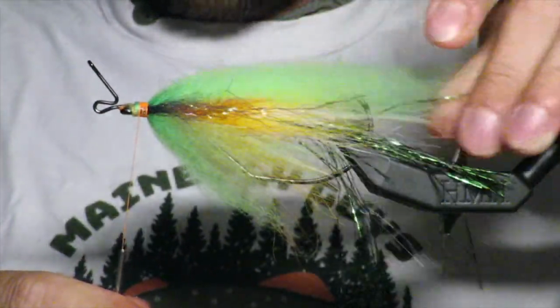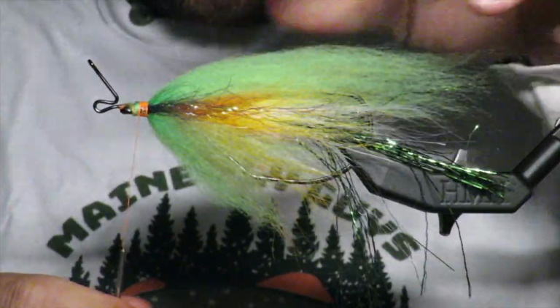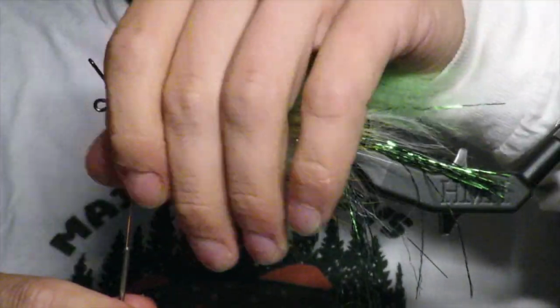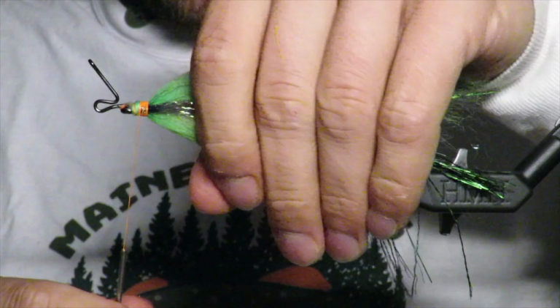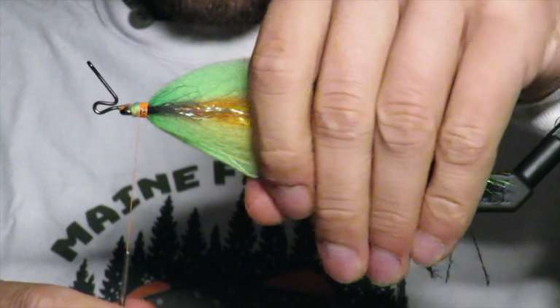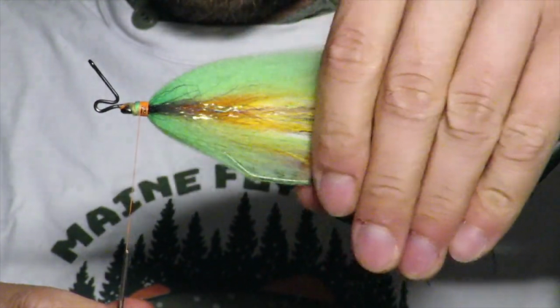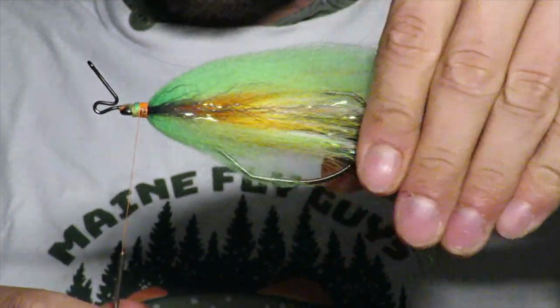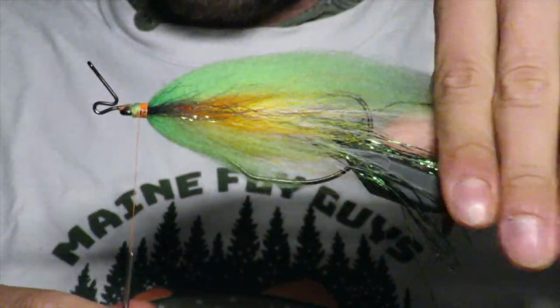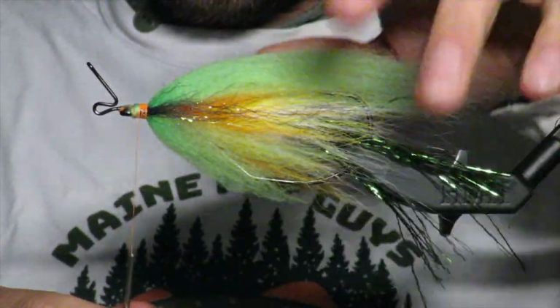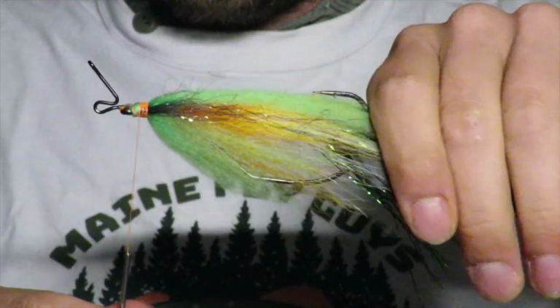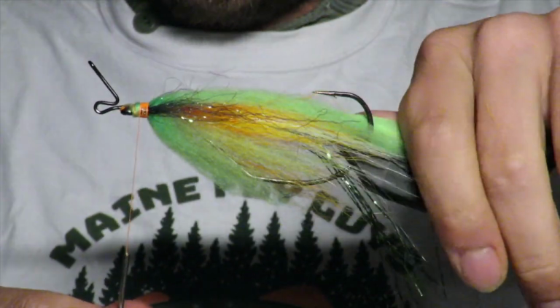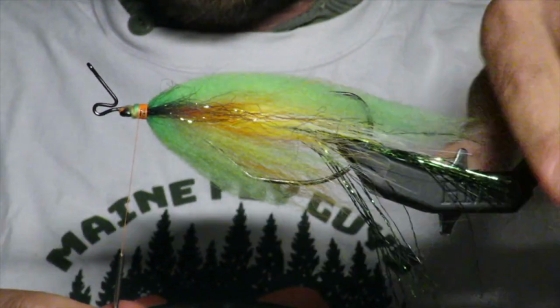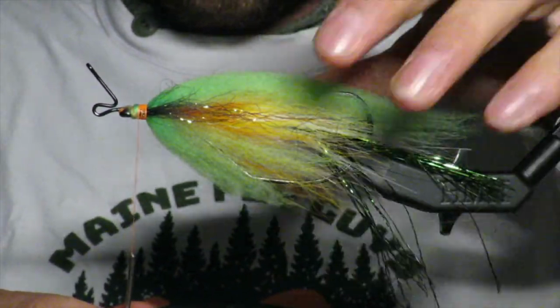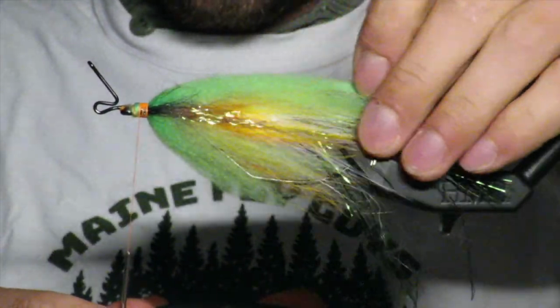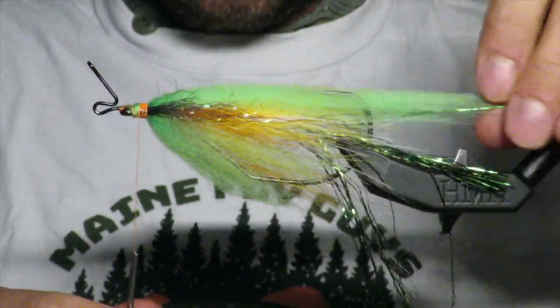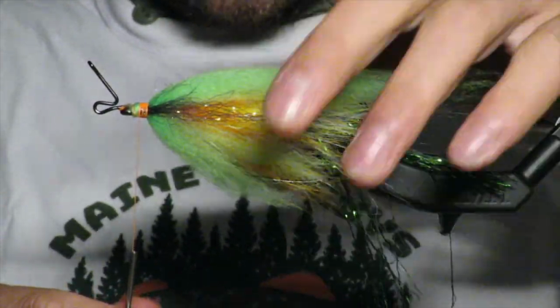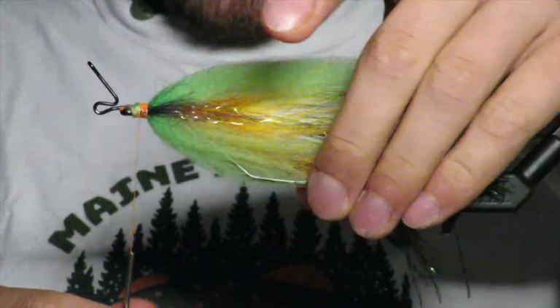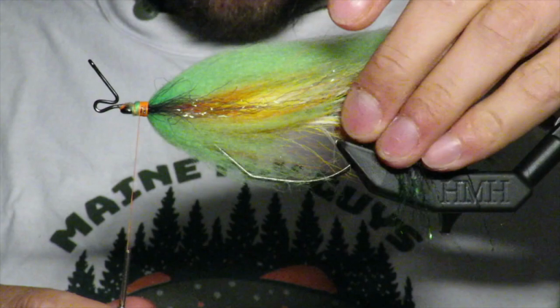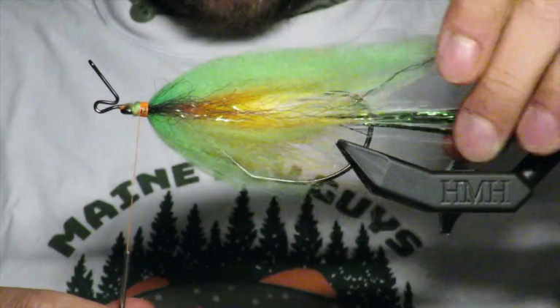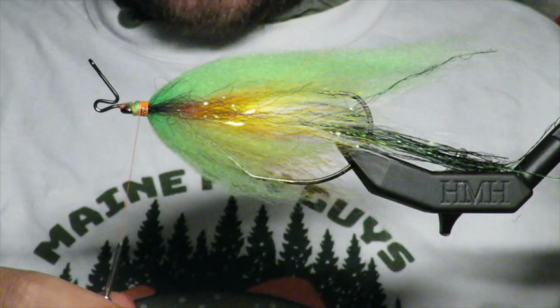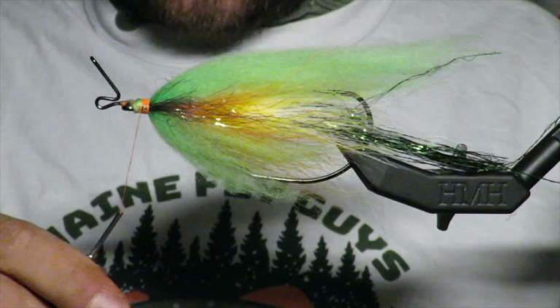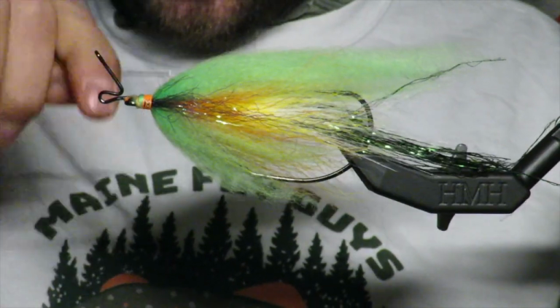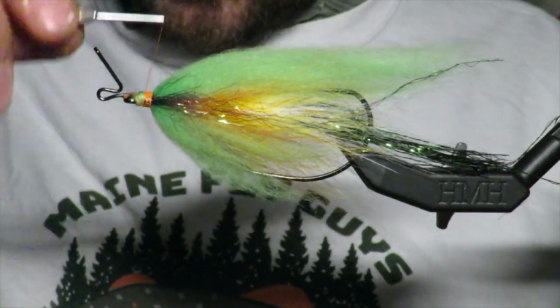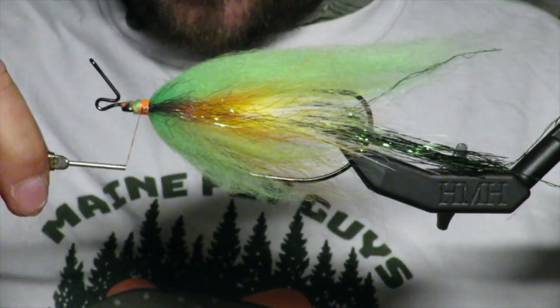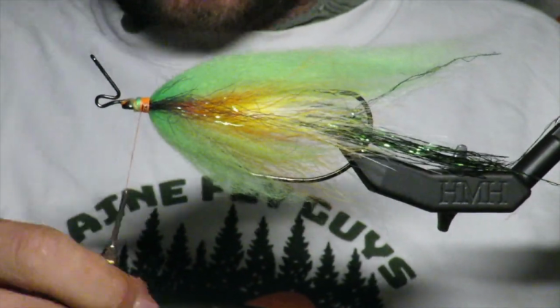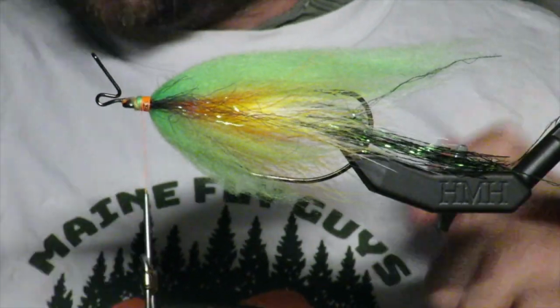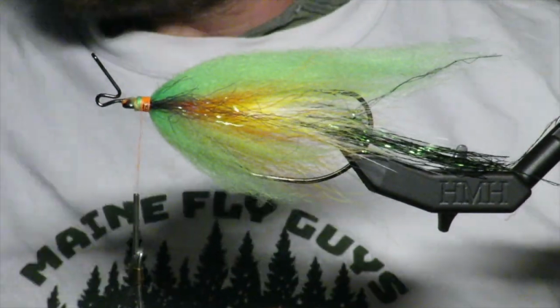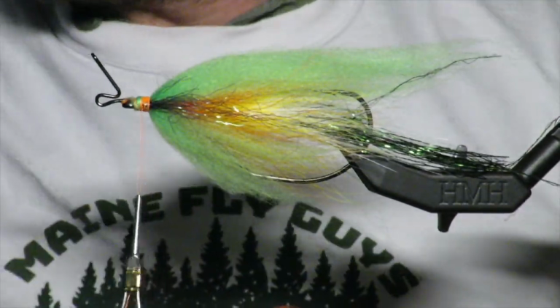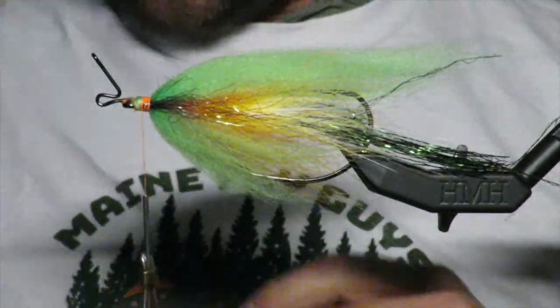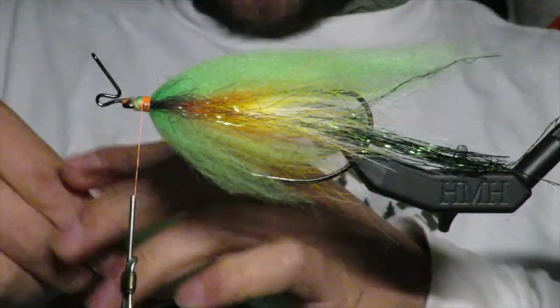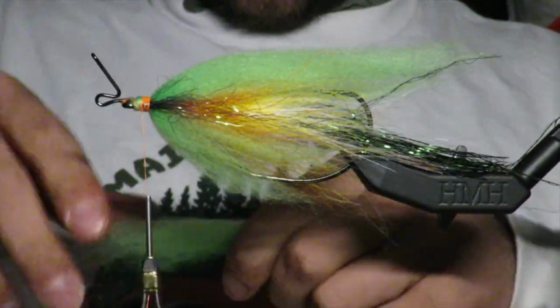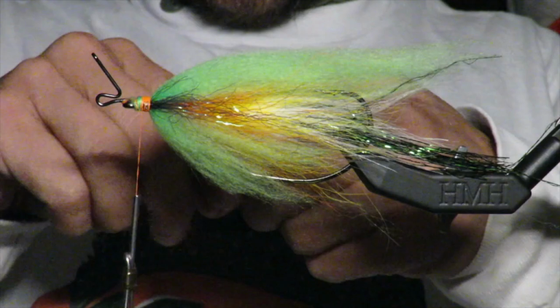That's looking pretty good. Be careful — don't stab yourself with the hook. If you've ever worked with A-Rex hooks before, you know — they're the sharpest in the game.